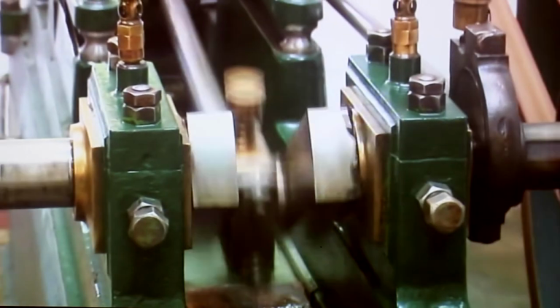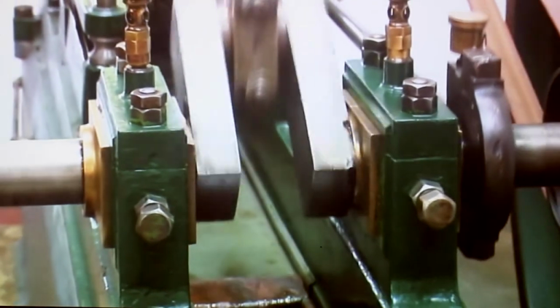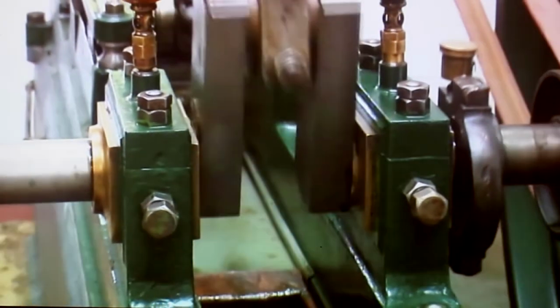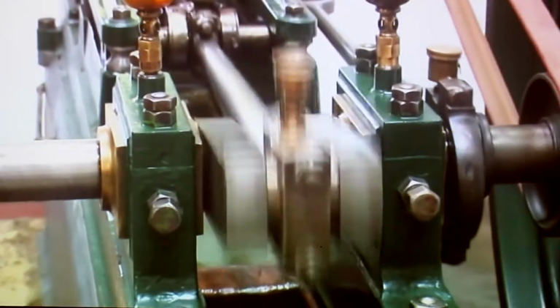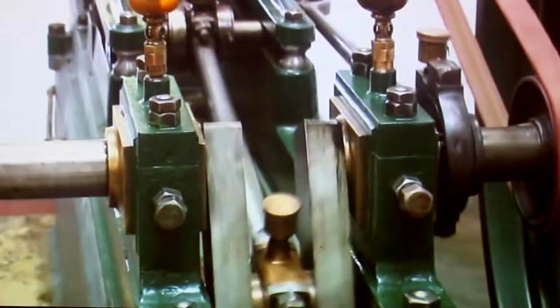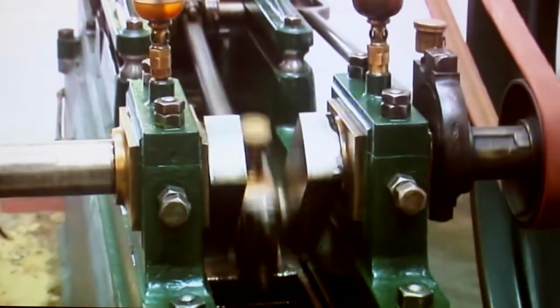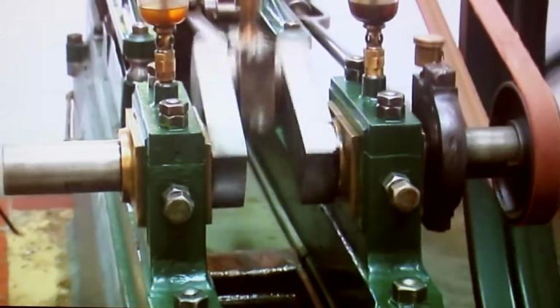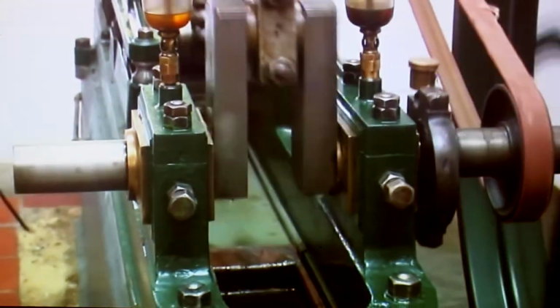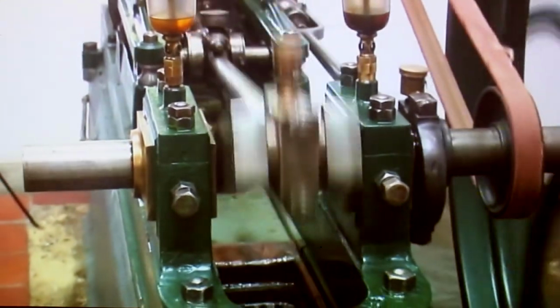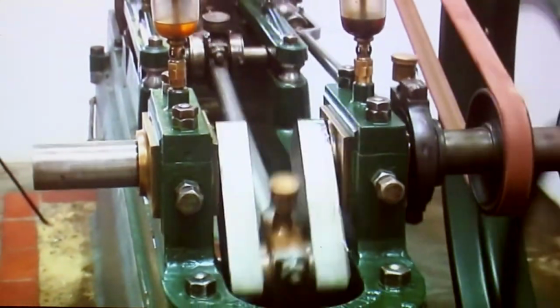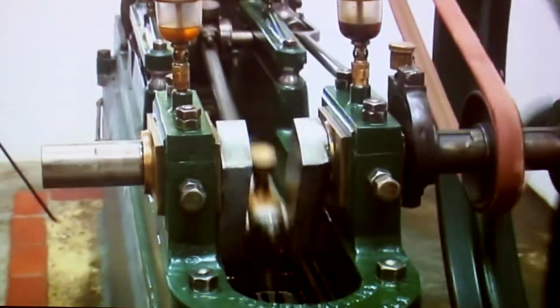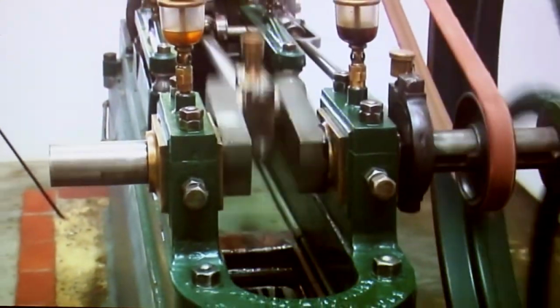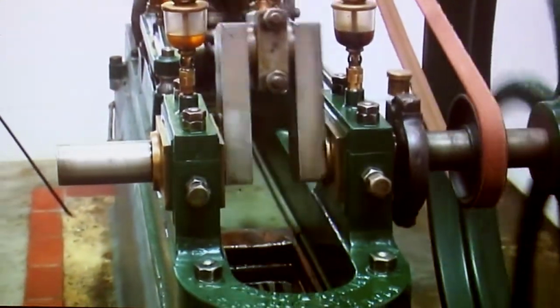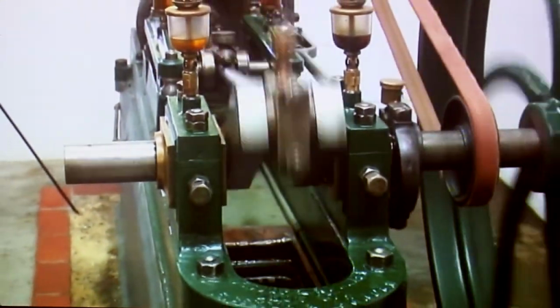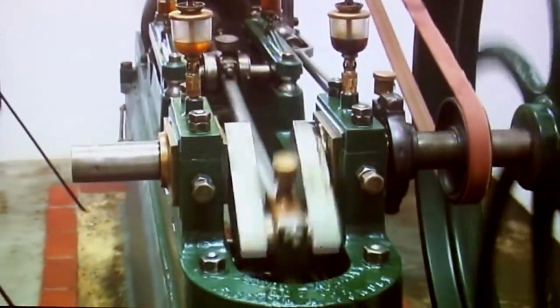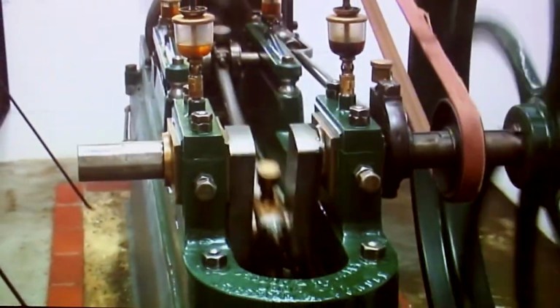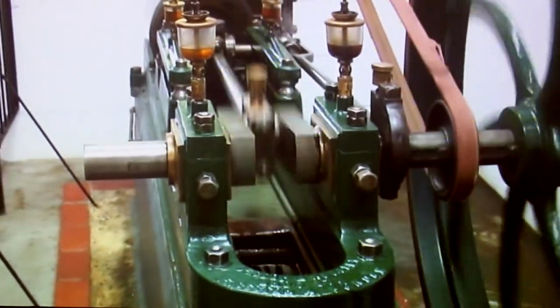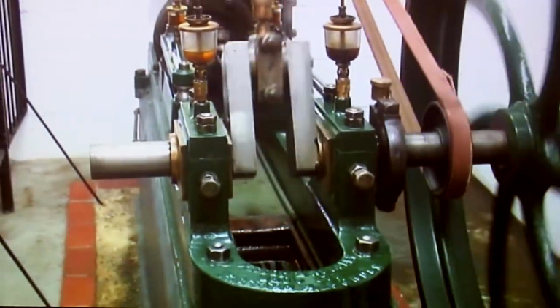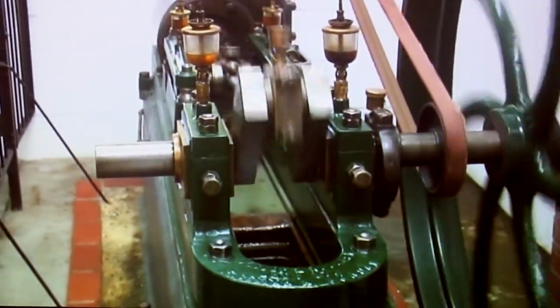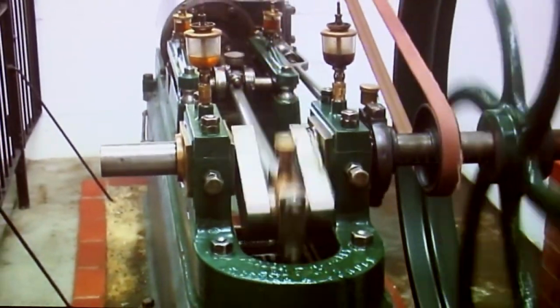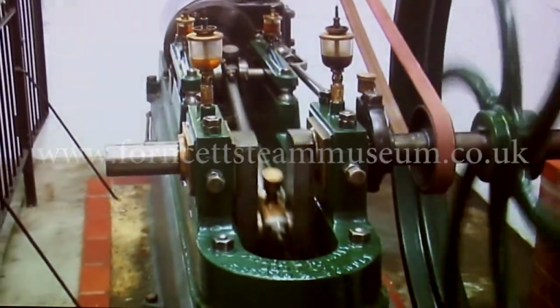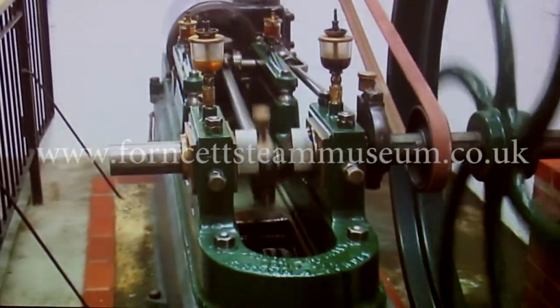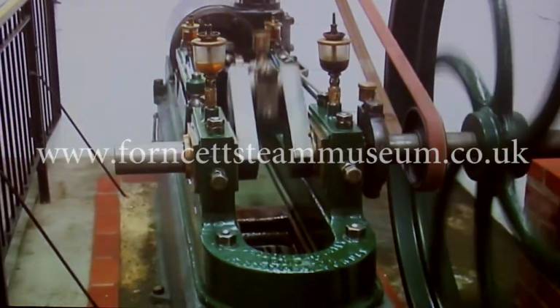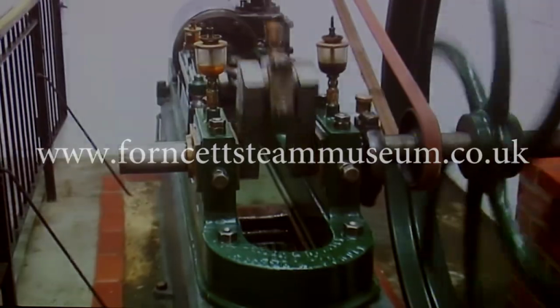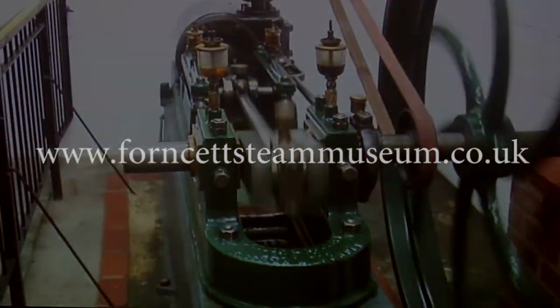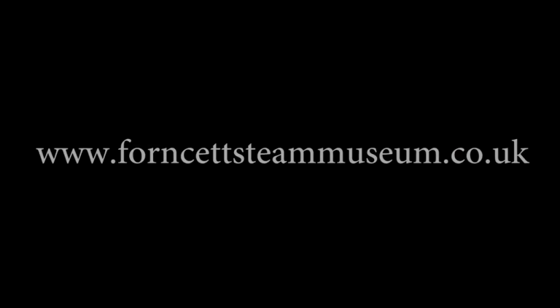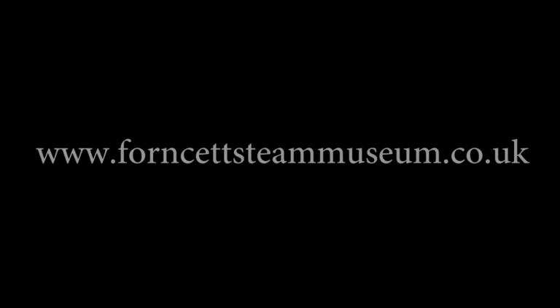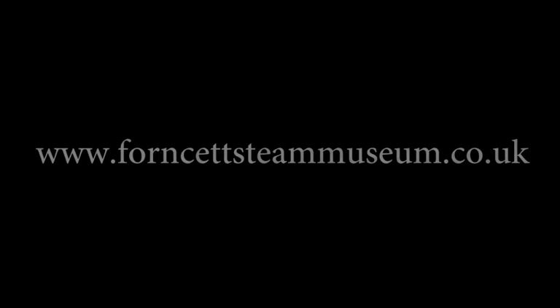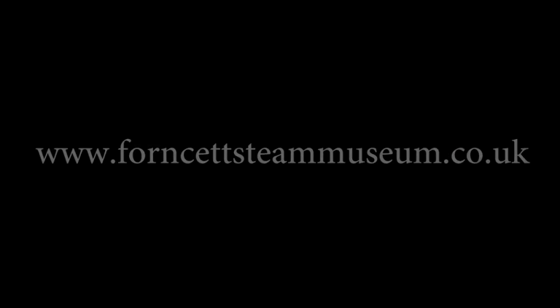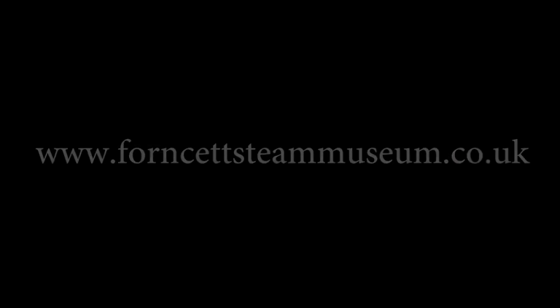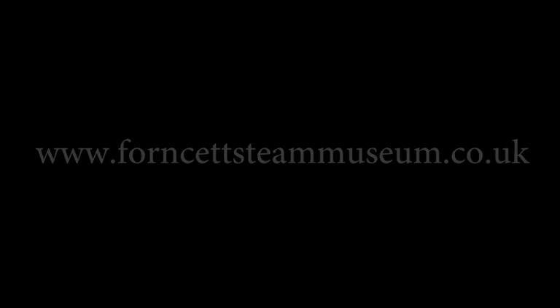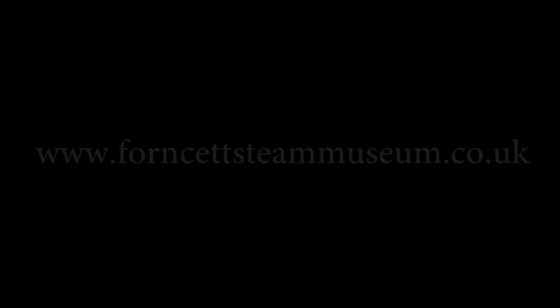Obviously different engines have different styles and different modifications to them, but this just shows you what a basic steam engine should be like.